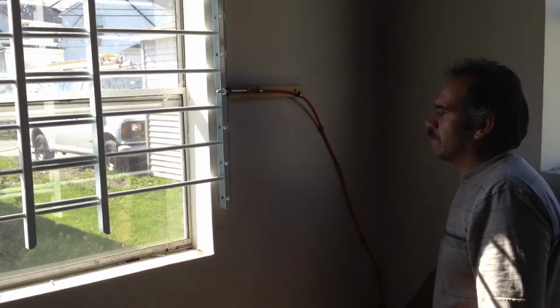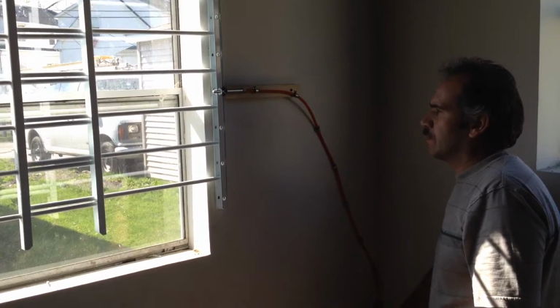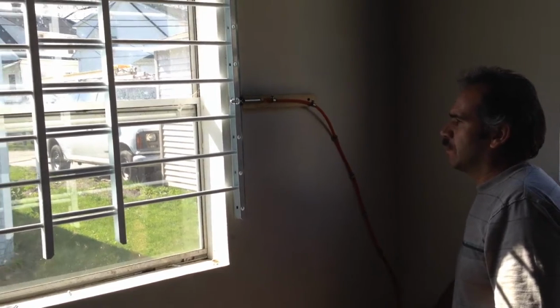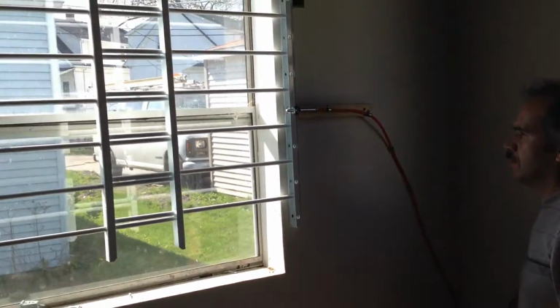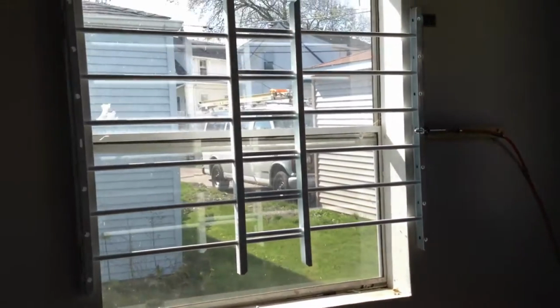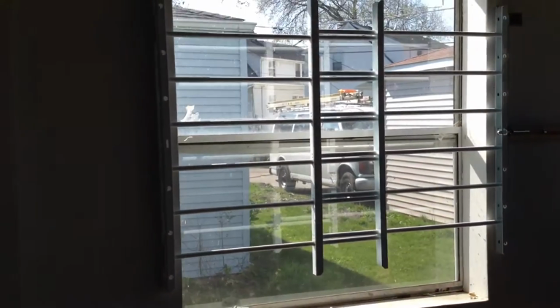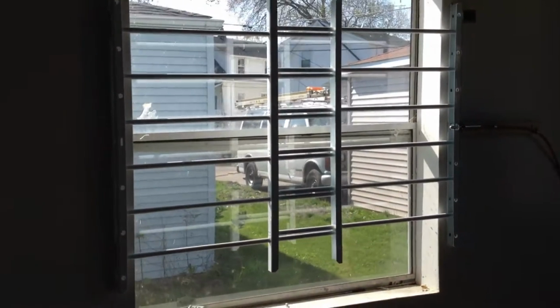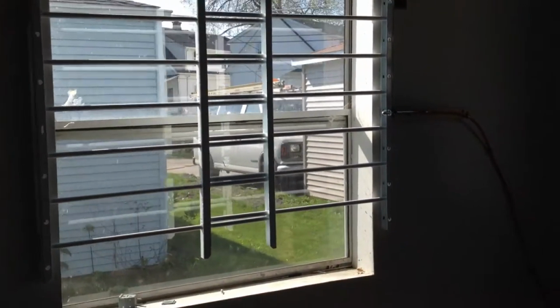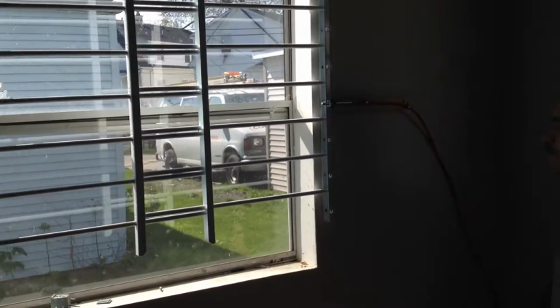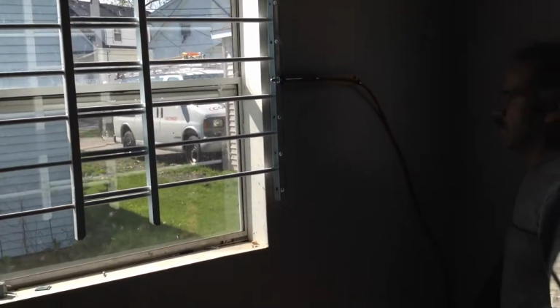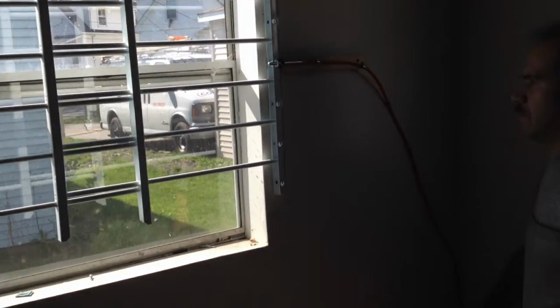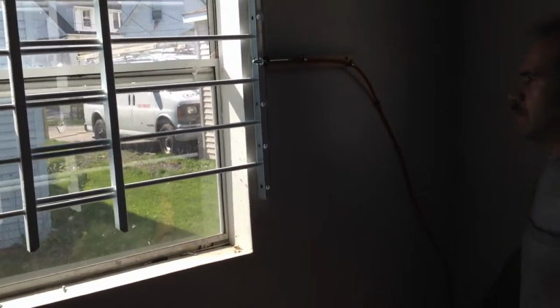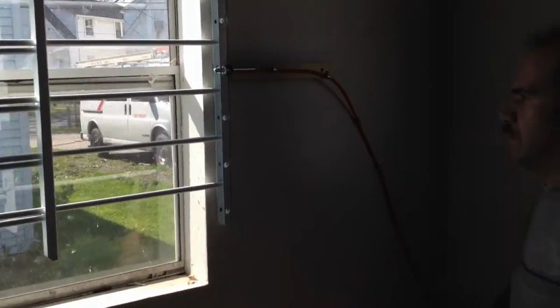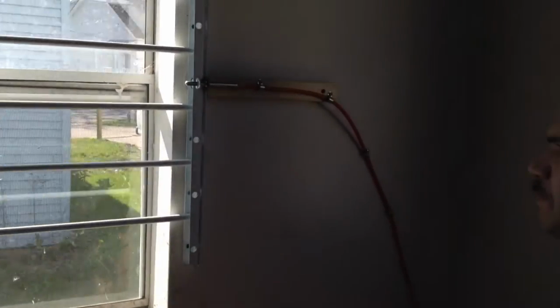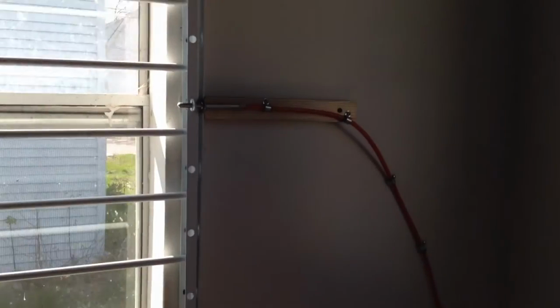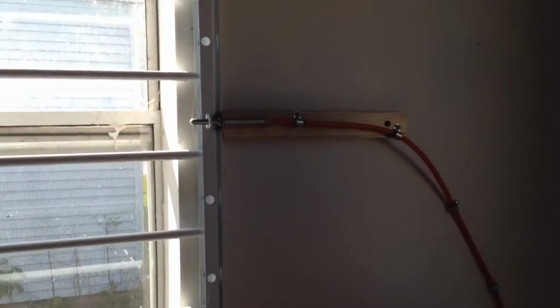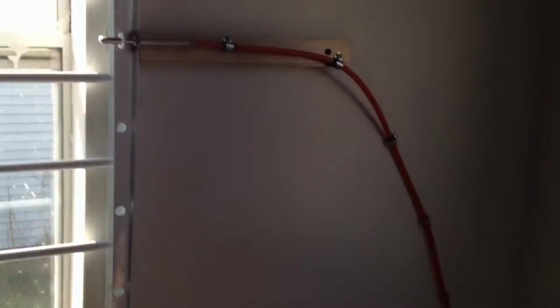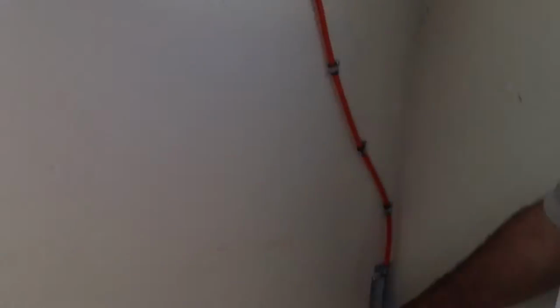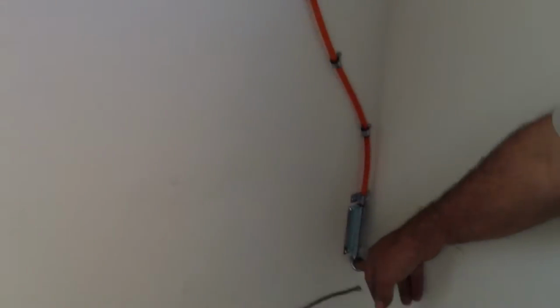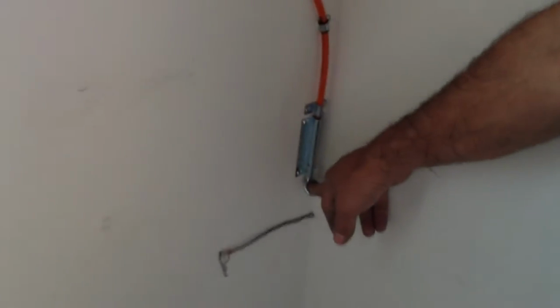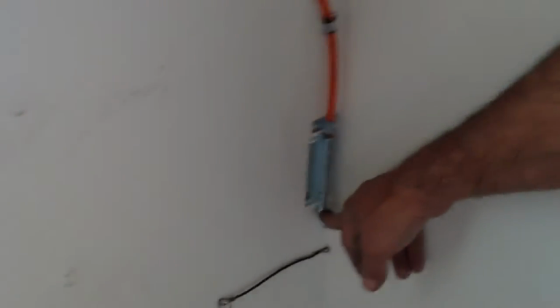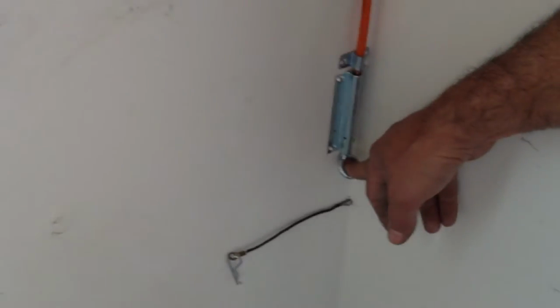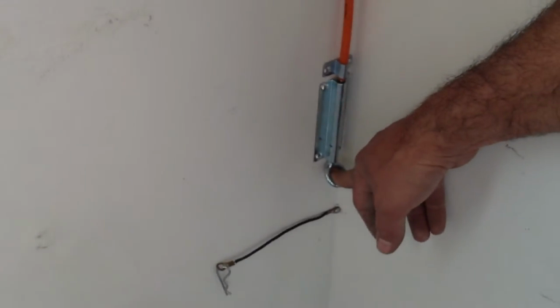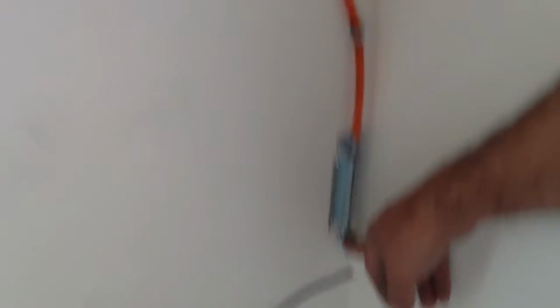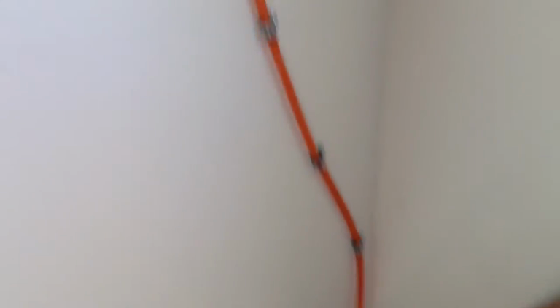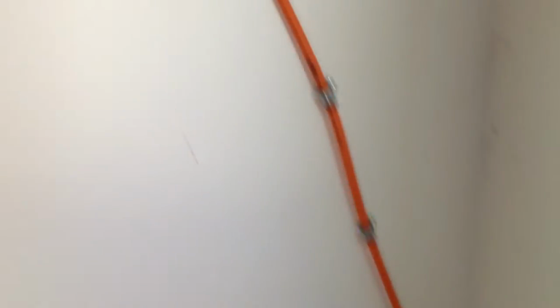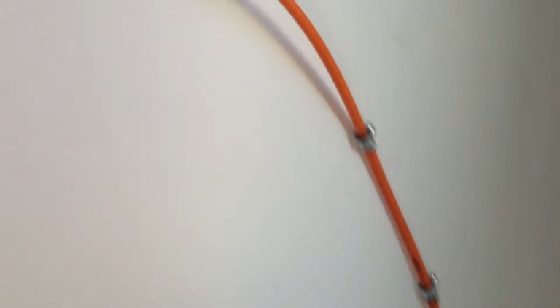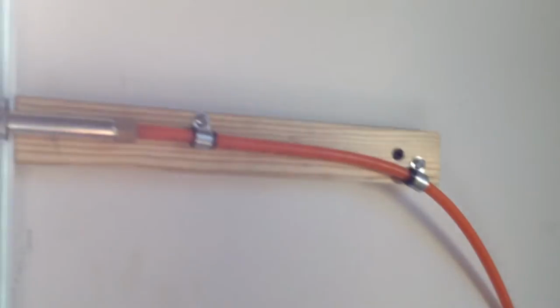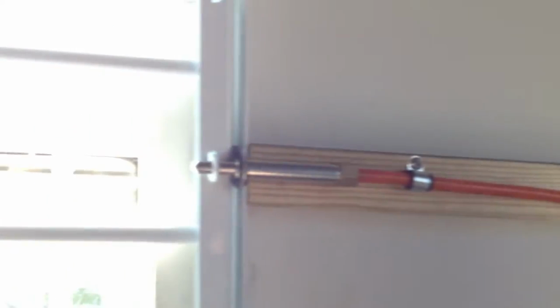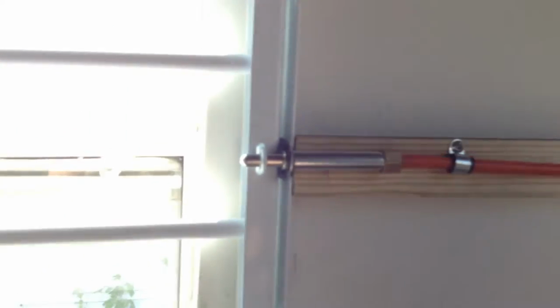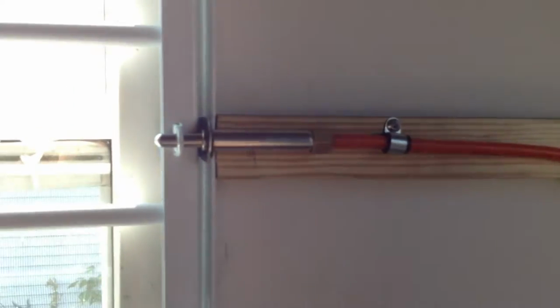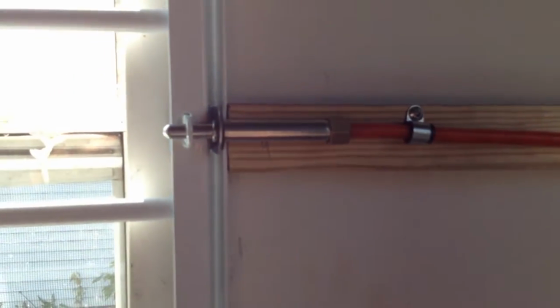Here we have the door opener, the bars, and we are going to pull the lever here. You see it's a single ring. You want to pull it? It's up here. Yeah, pull it now.